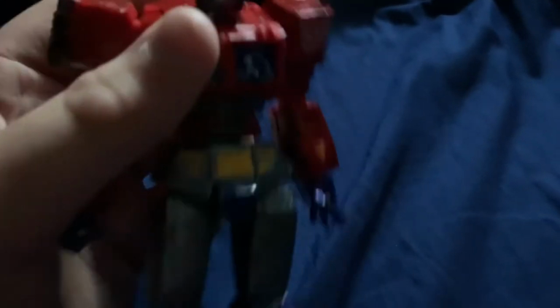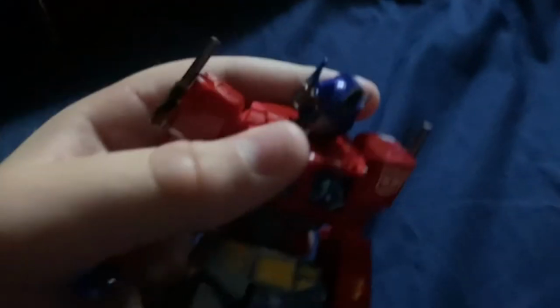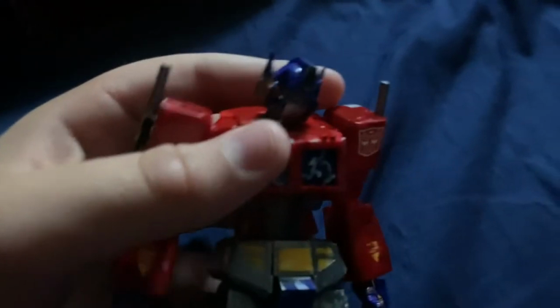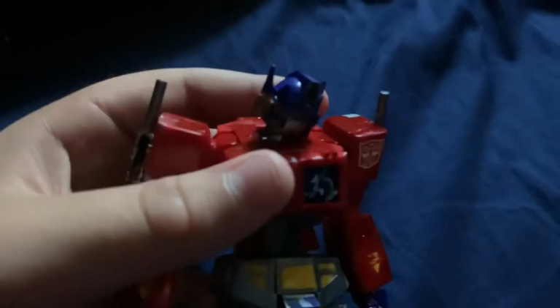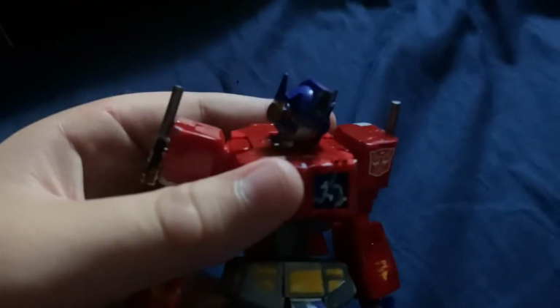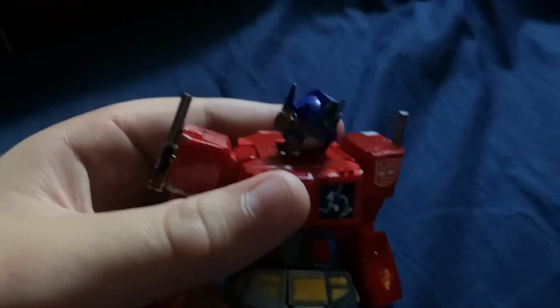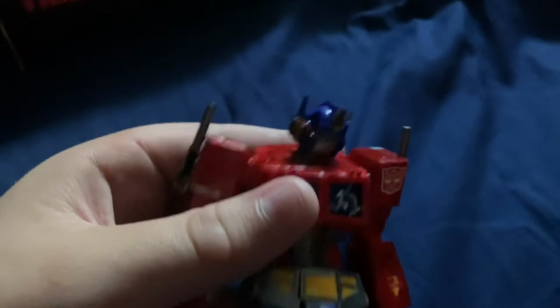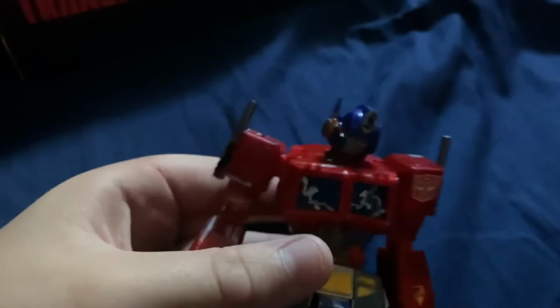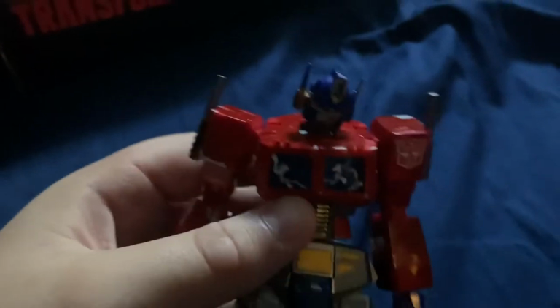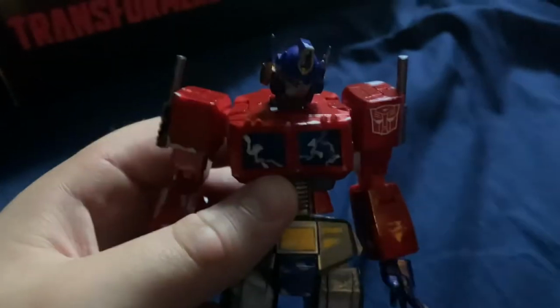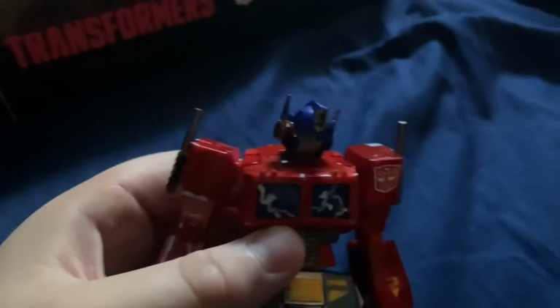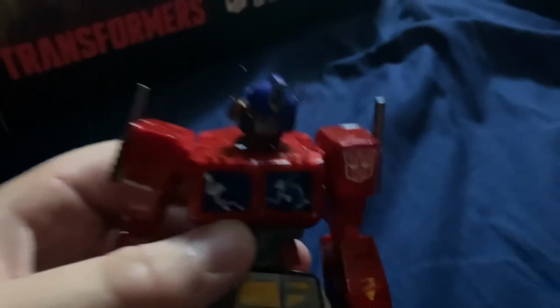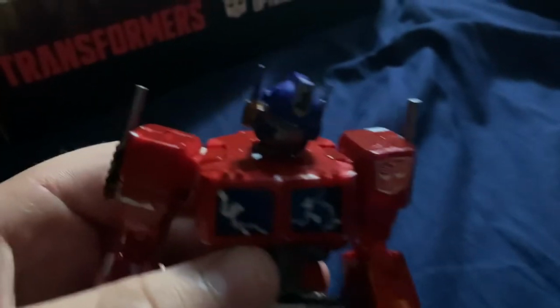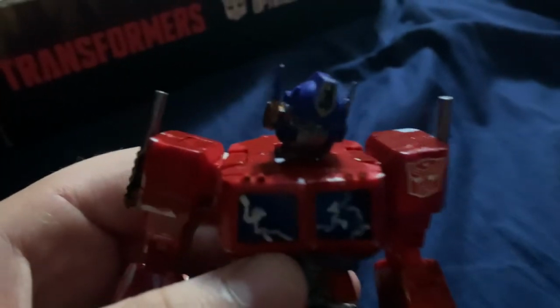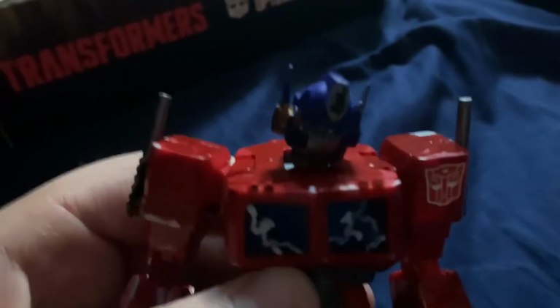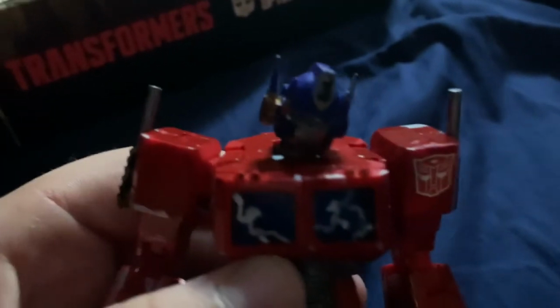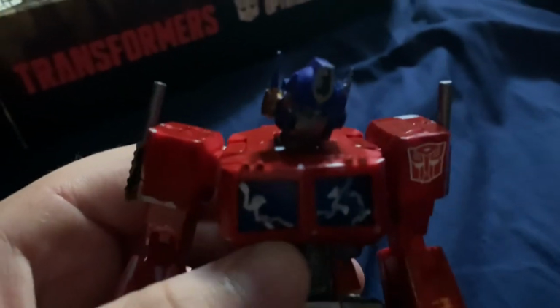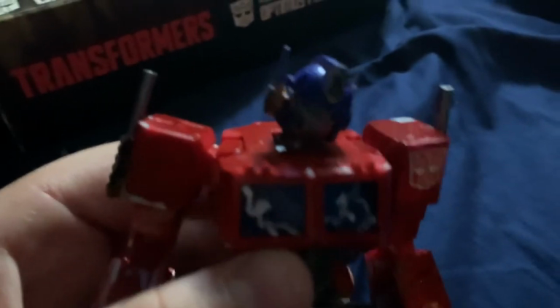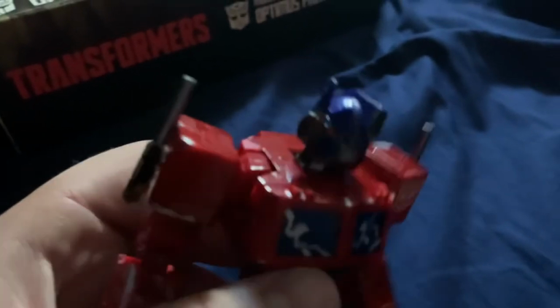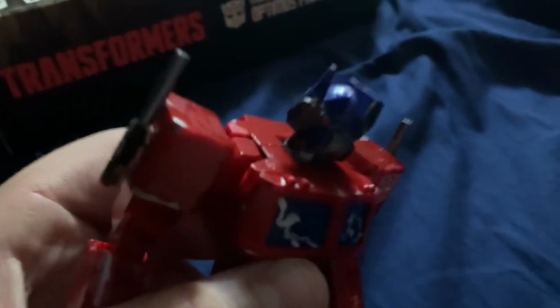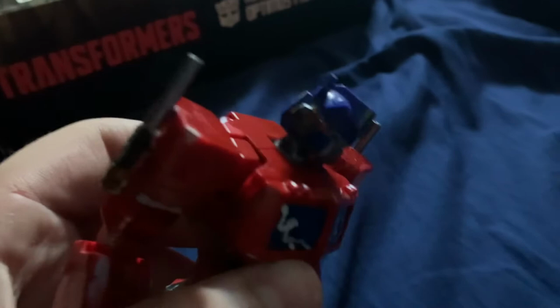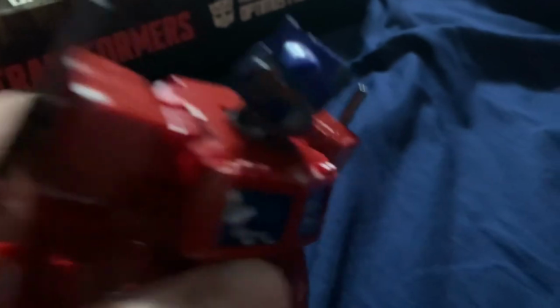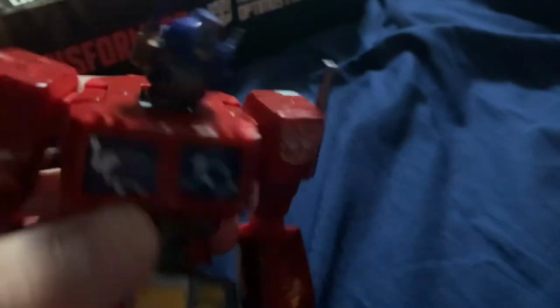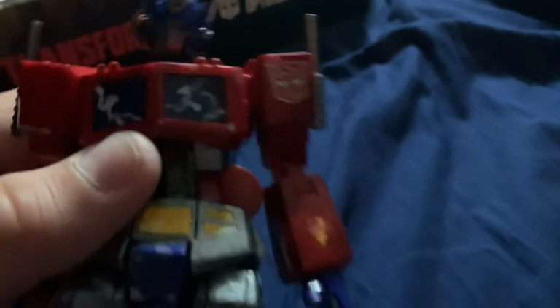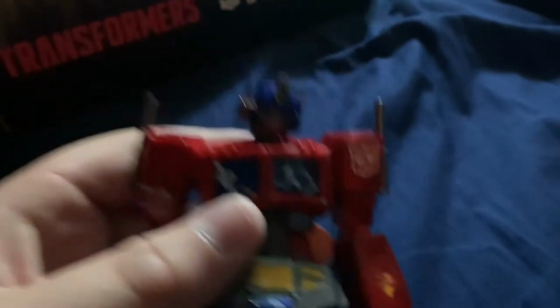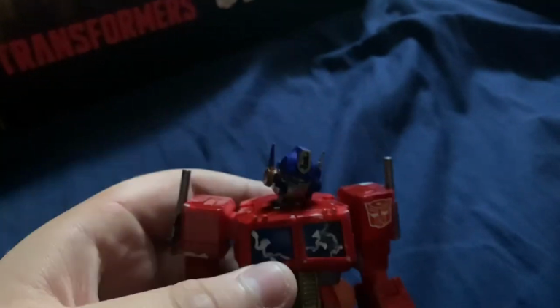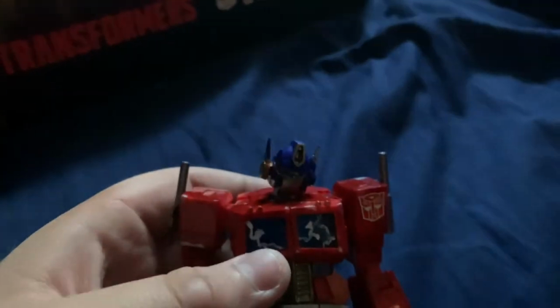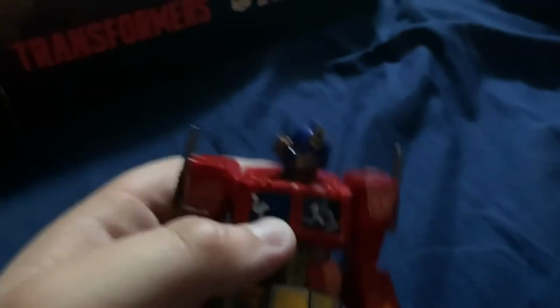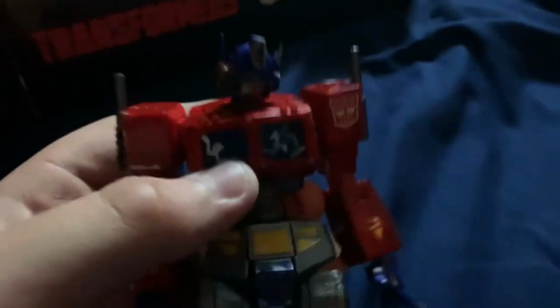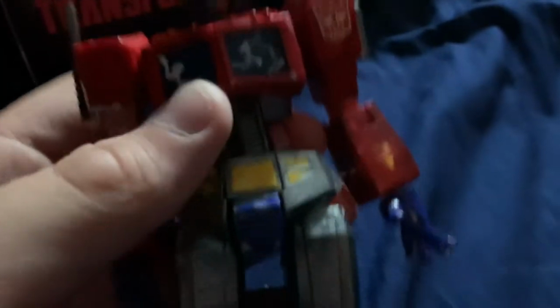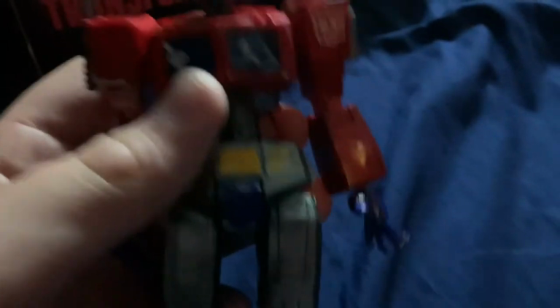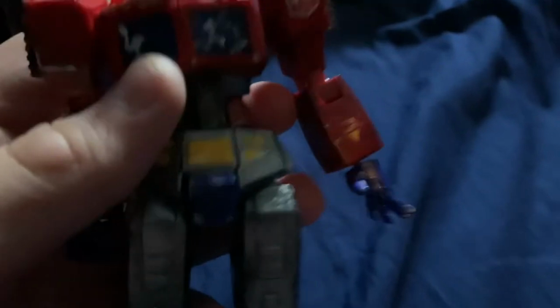I'm pretty proud of how it turned out. Let me see if the camera can focus a little more. The room I'm in is really dark right now, so you might not be able to see very well.